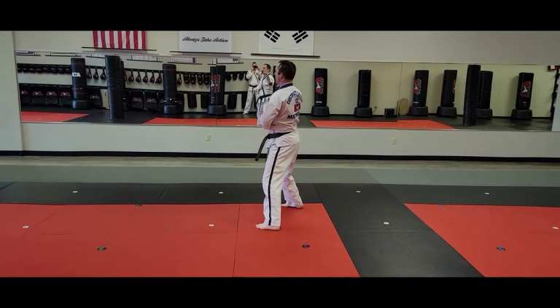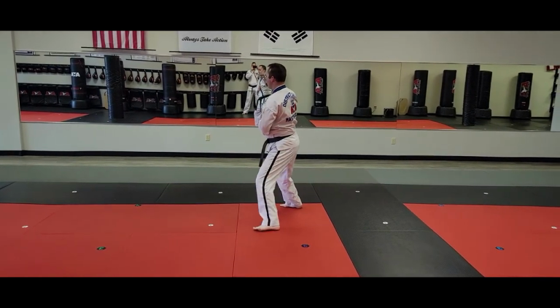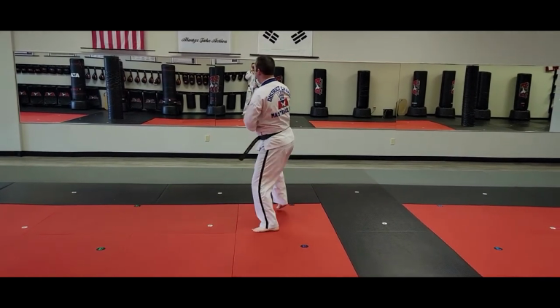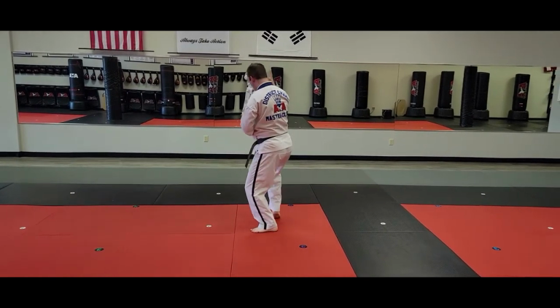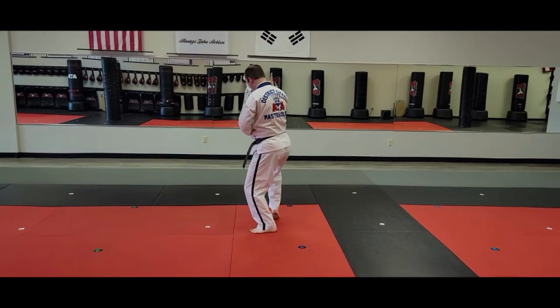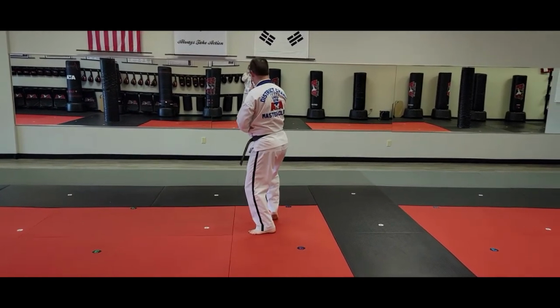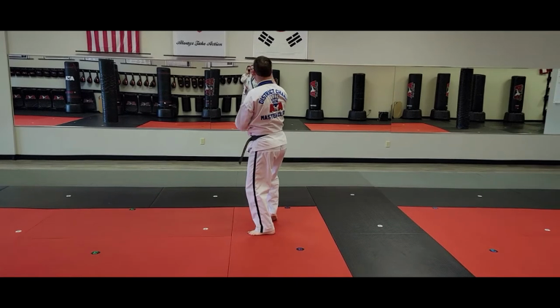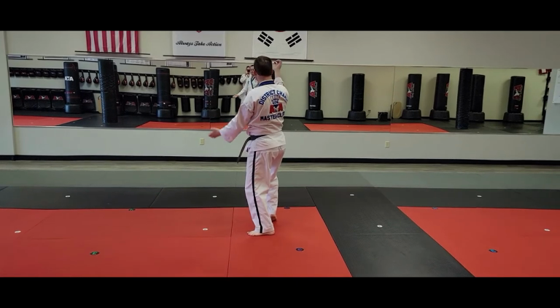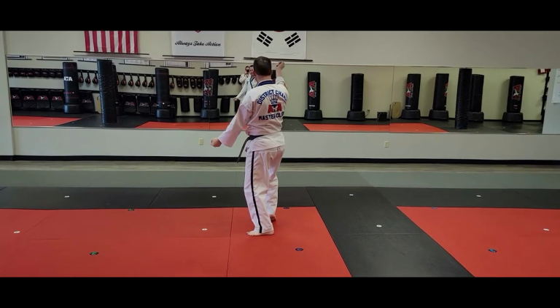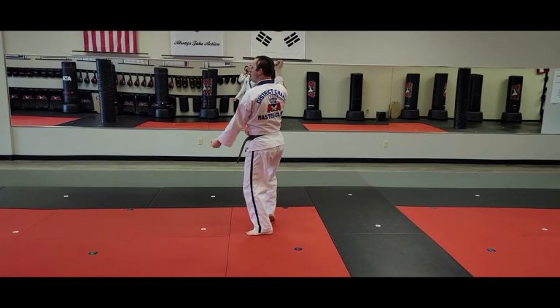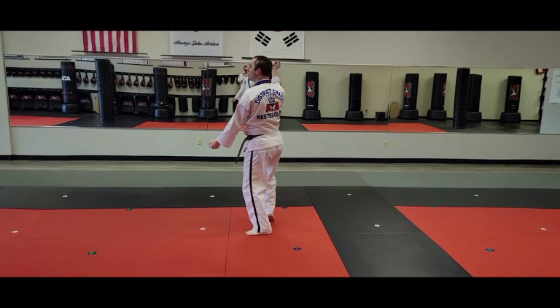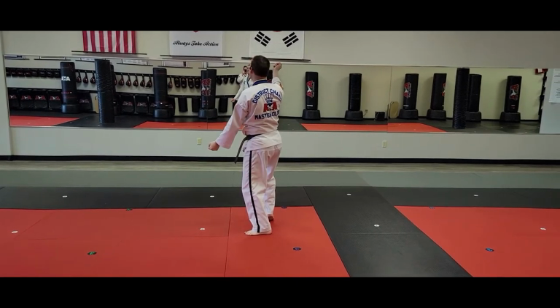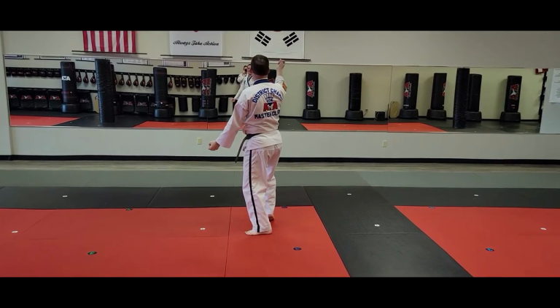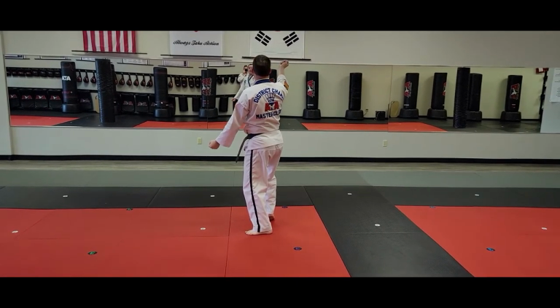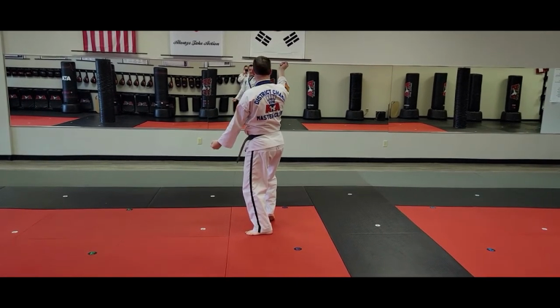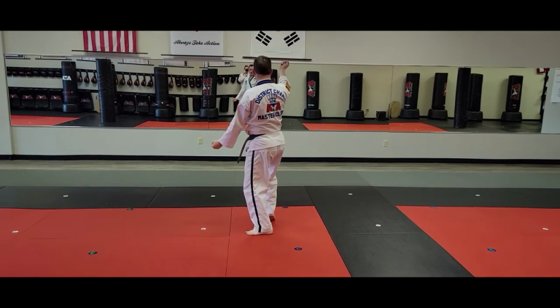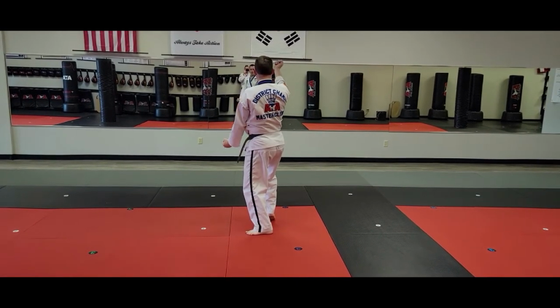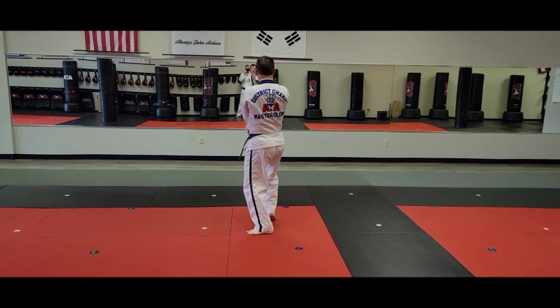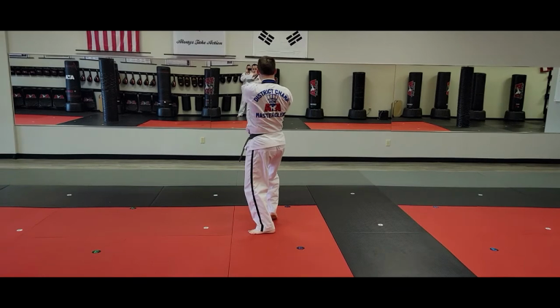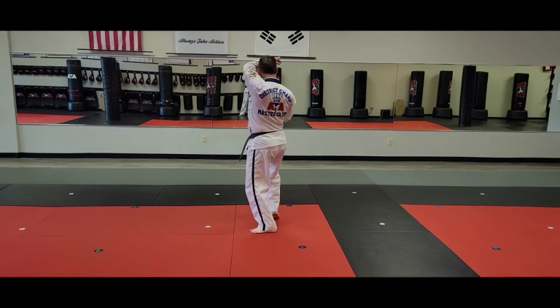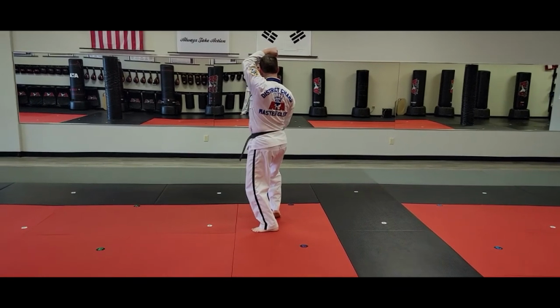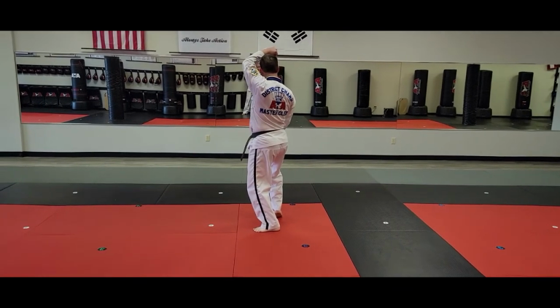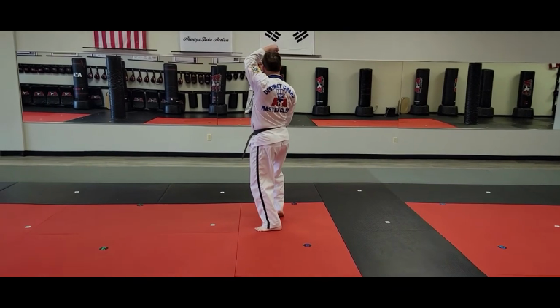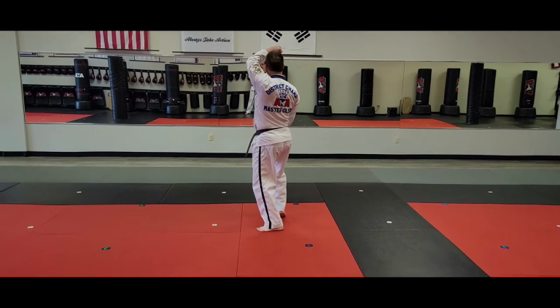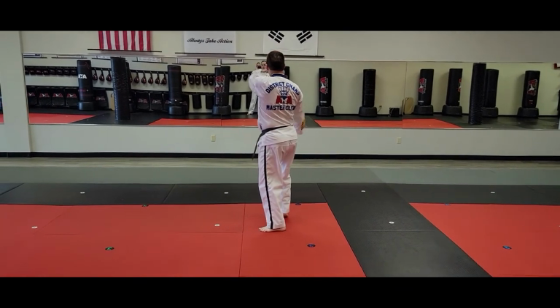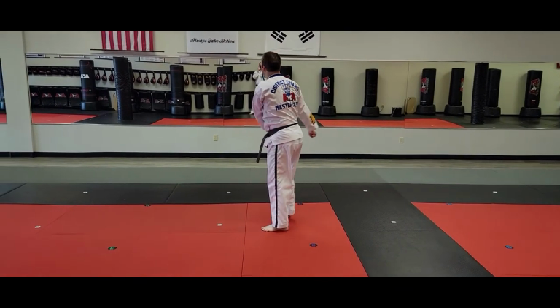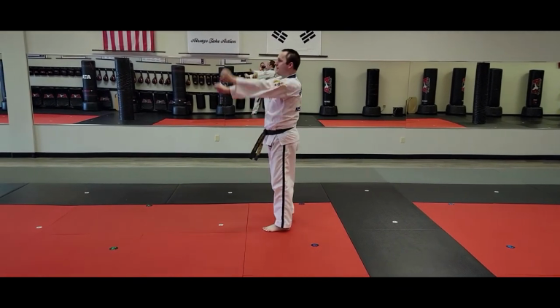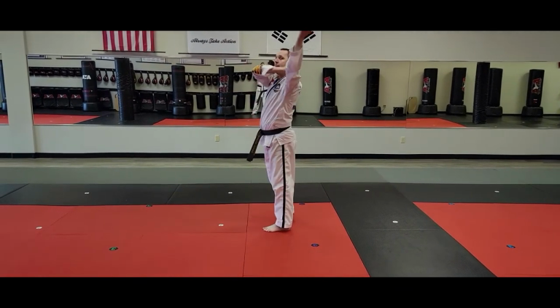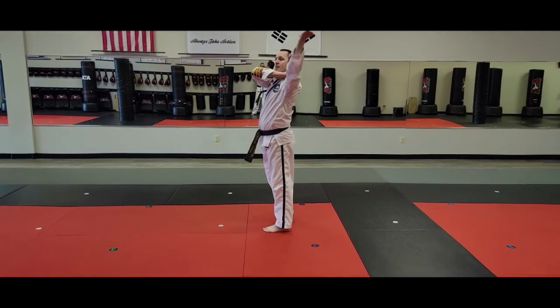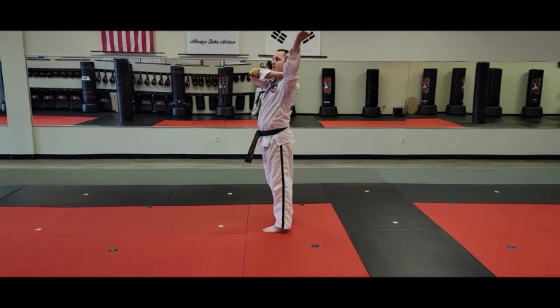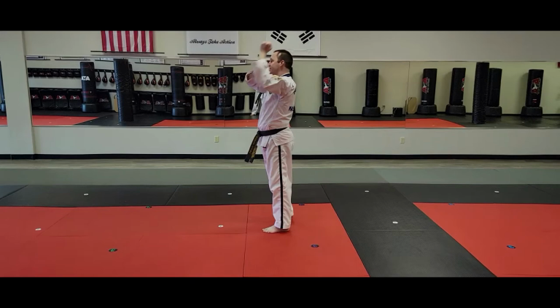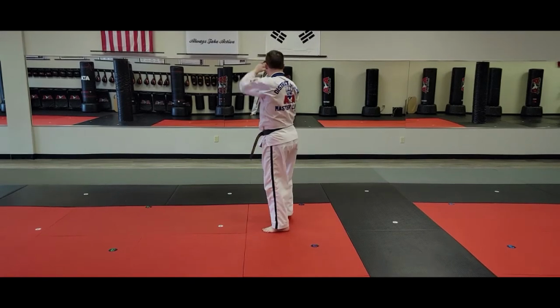Then I'll step back to a rear stance. Do a two-second high nine walk — one, two. Now I'm going to throw my hands over my left shoulder as I jump.